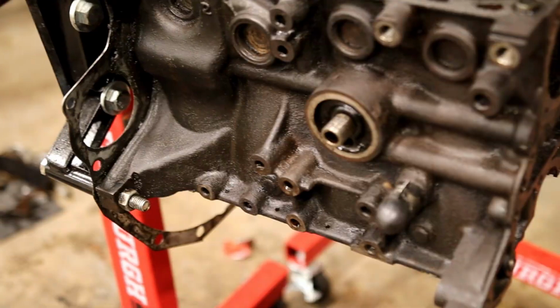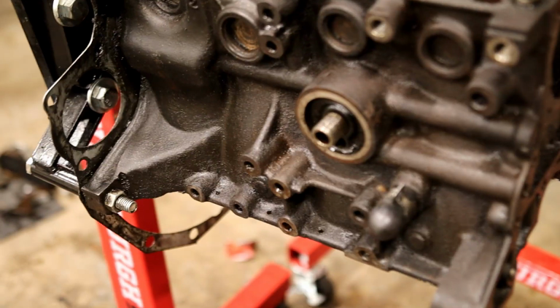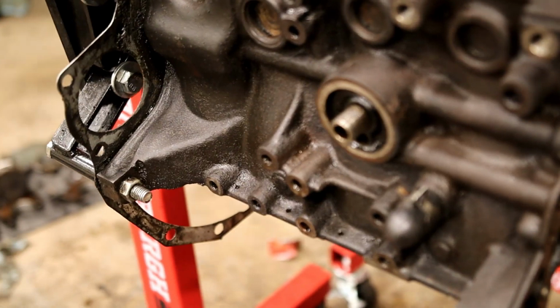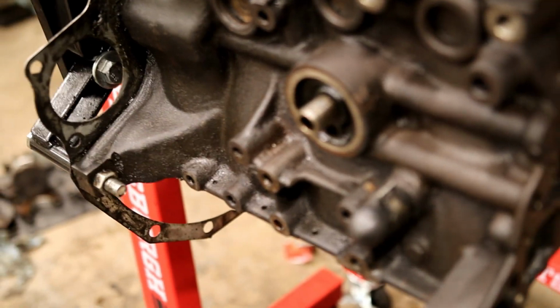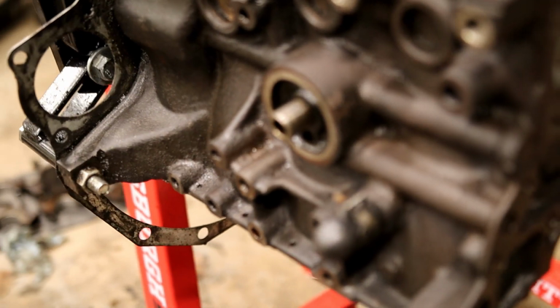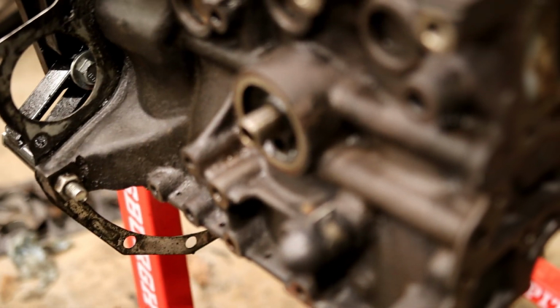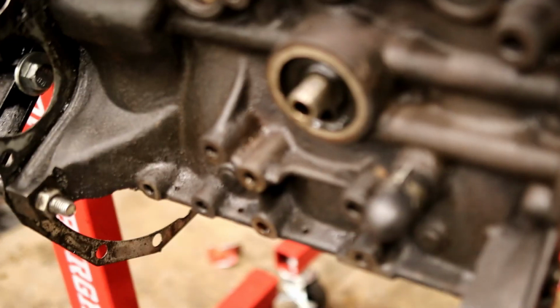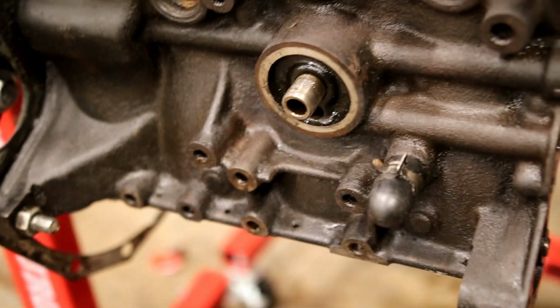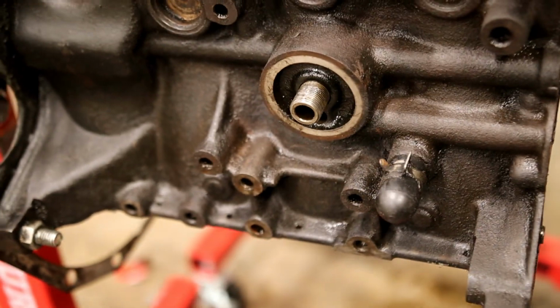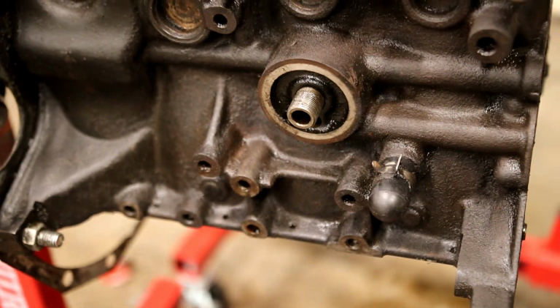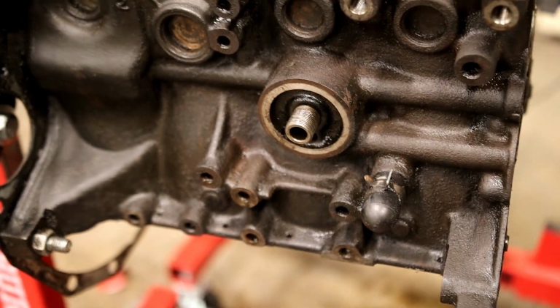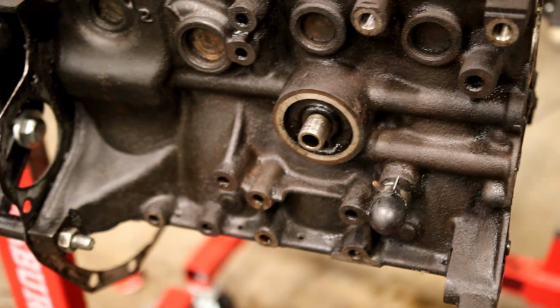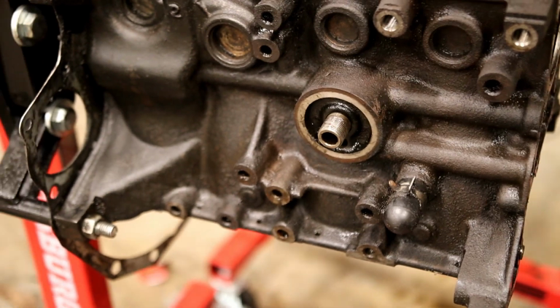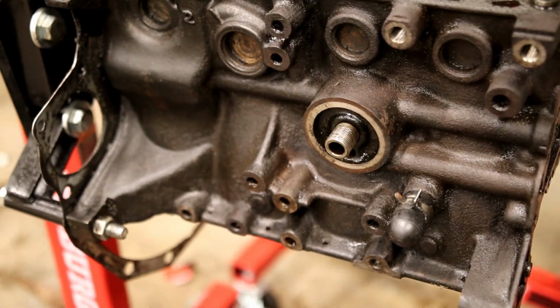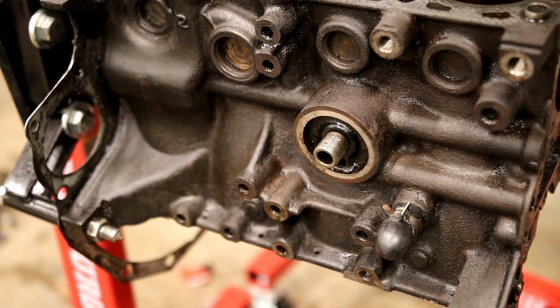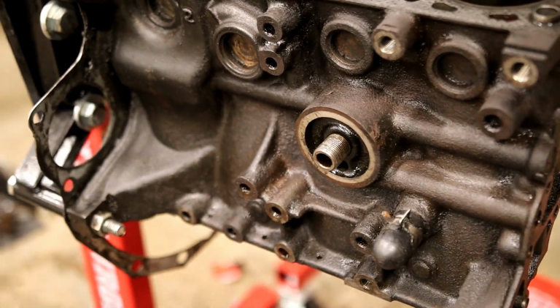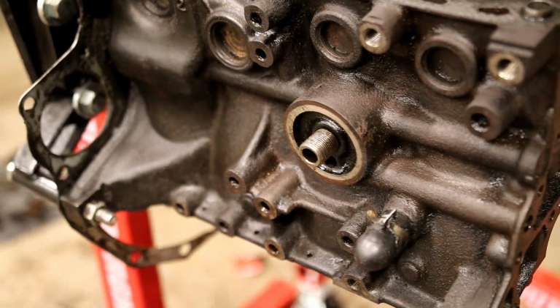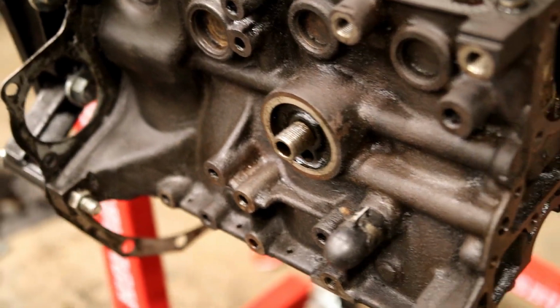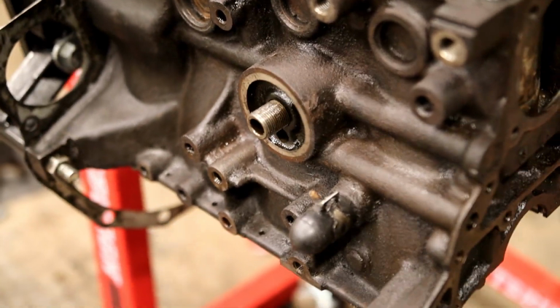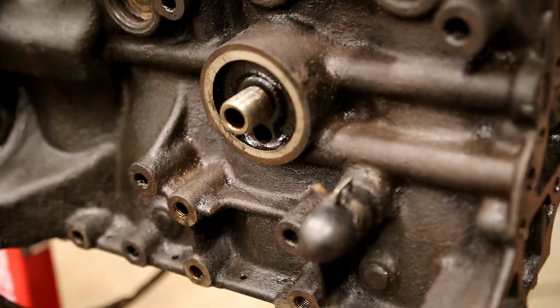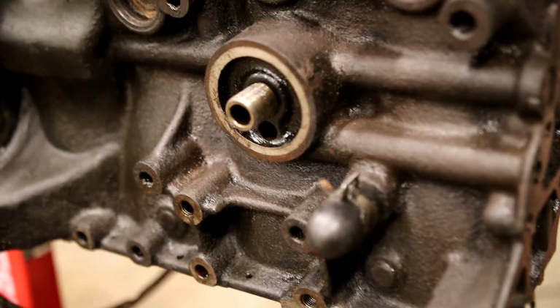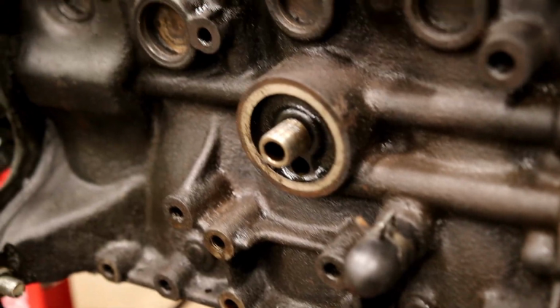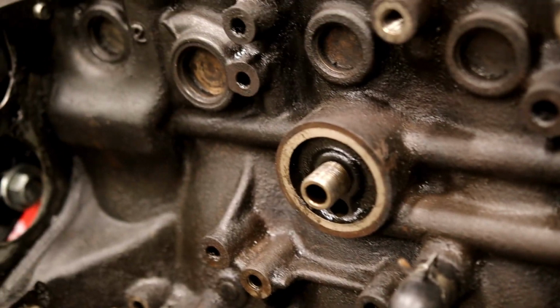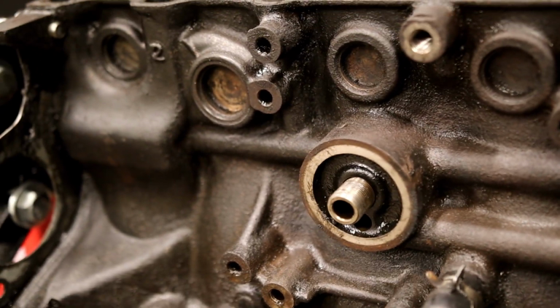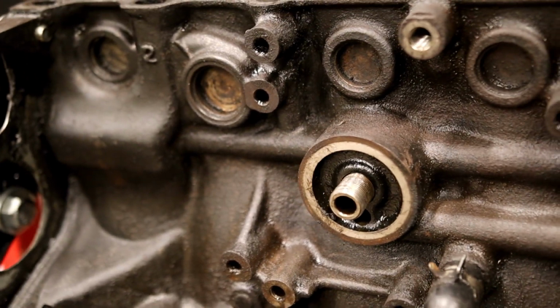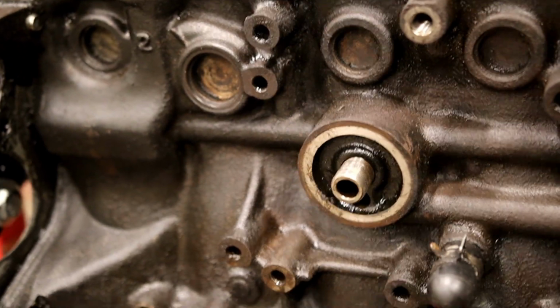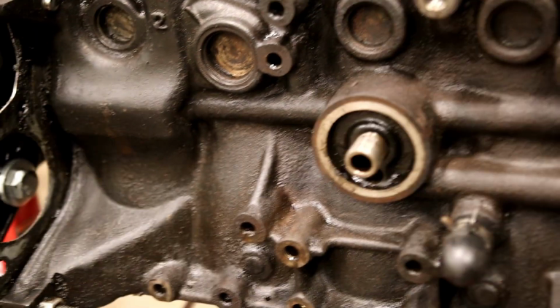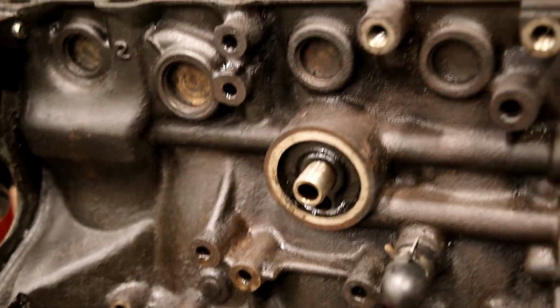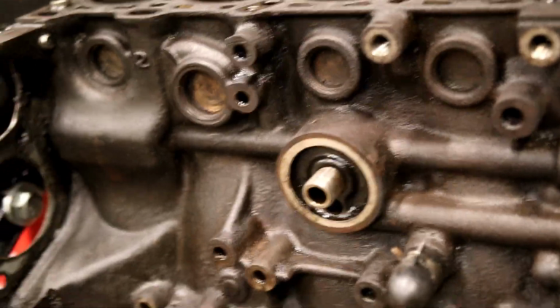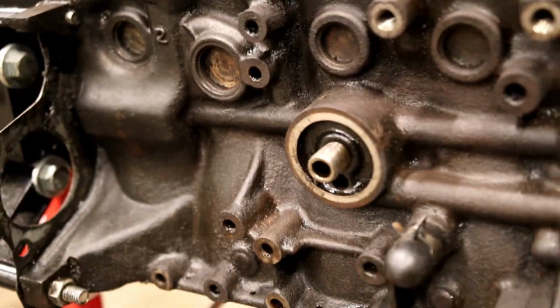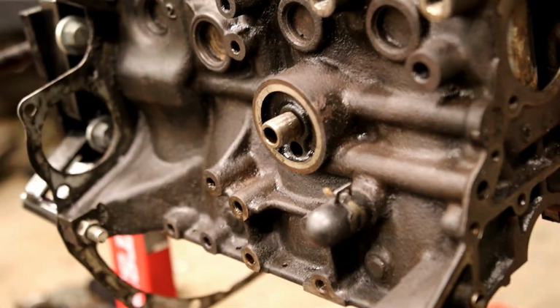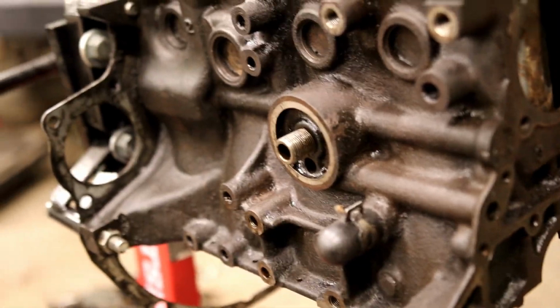Now, I couldn't get it super clean, but it's alright. It's certainly better than it was. I mean, I wouldn't eat my dinner off of it, but it's only going to the machine shop and they're going to hot tank it anyway. So I guess that's alright.